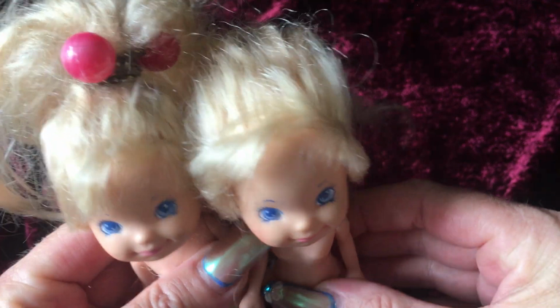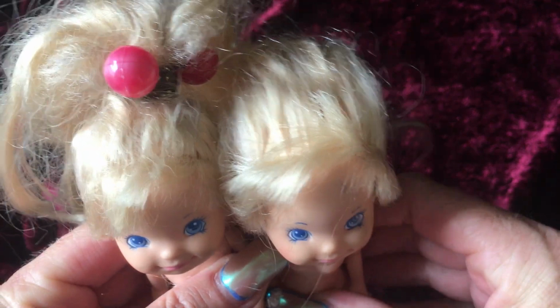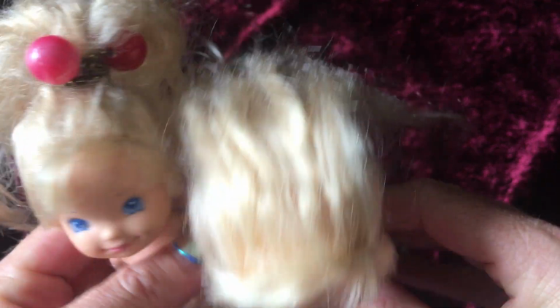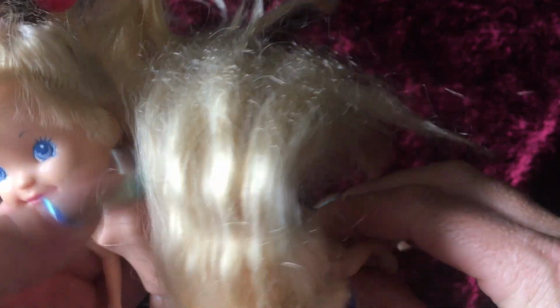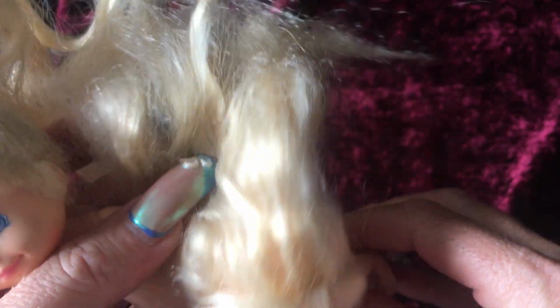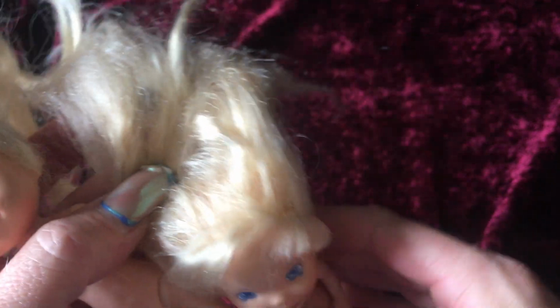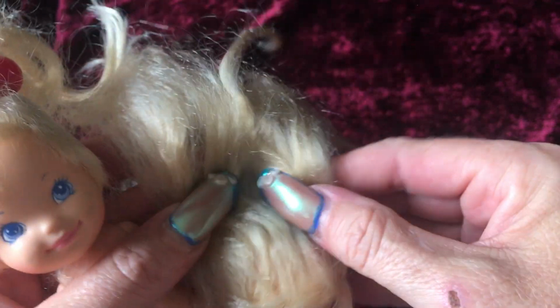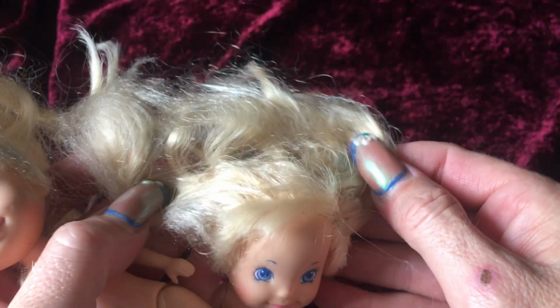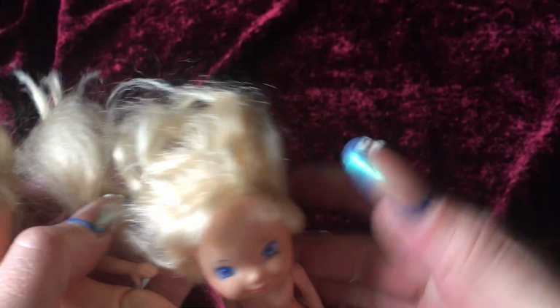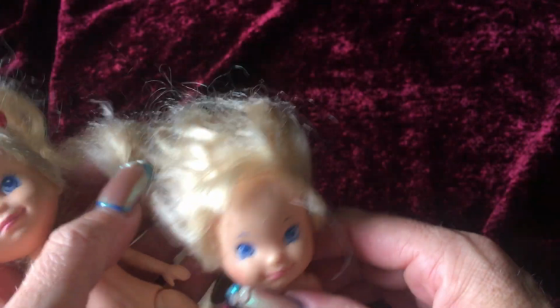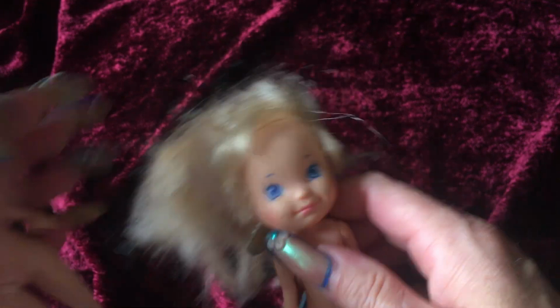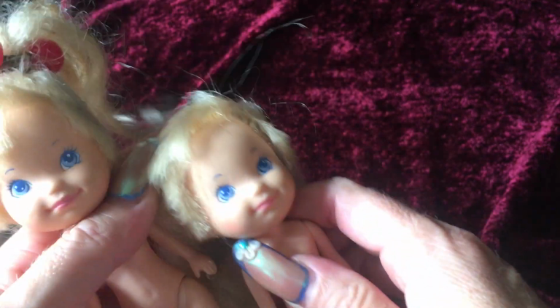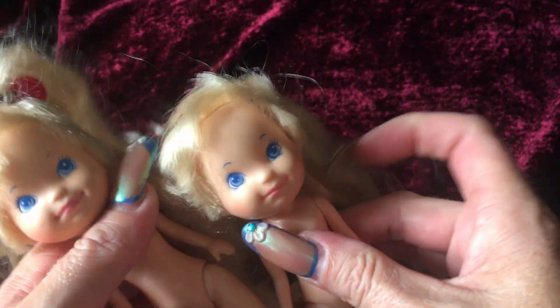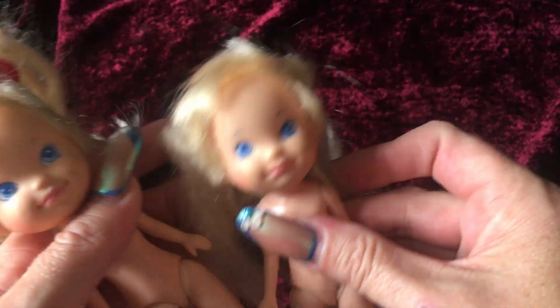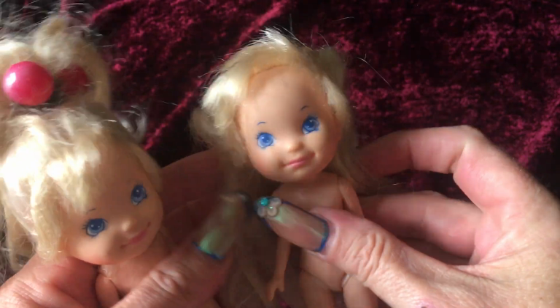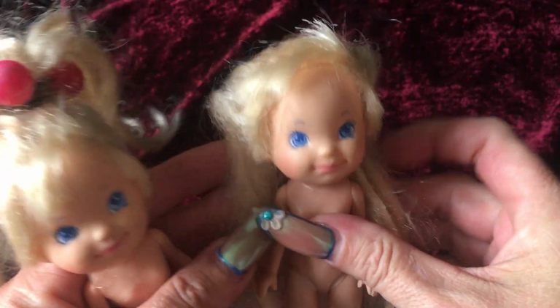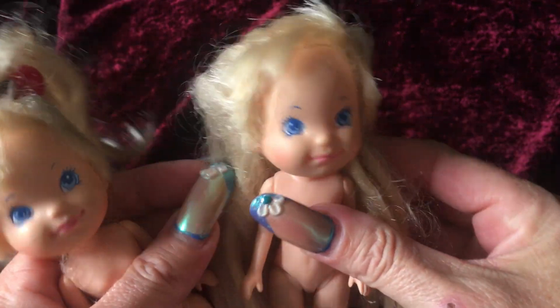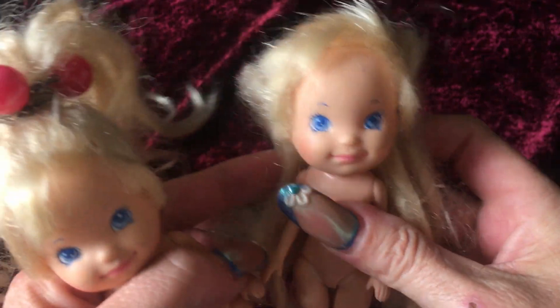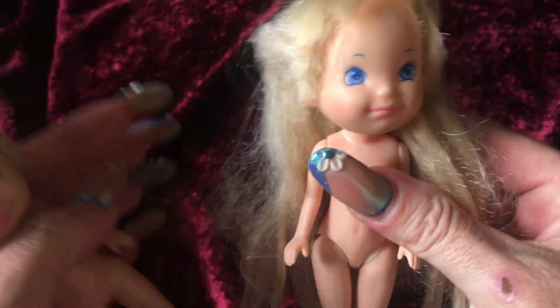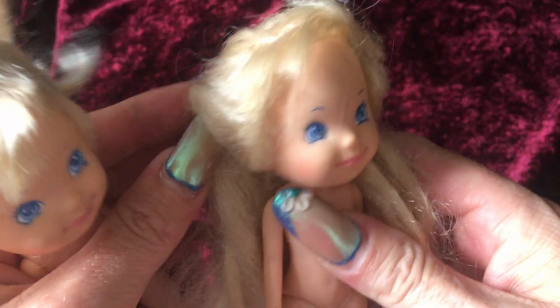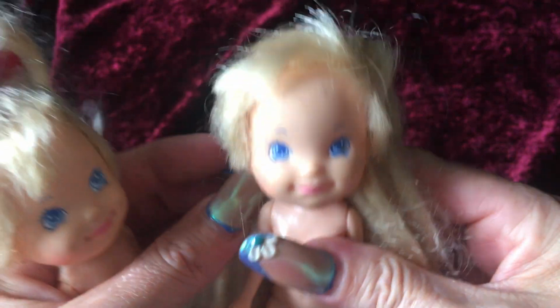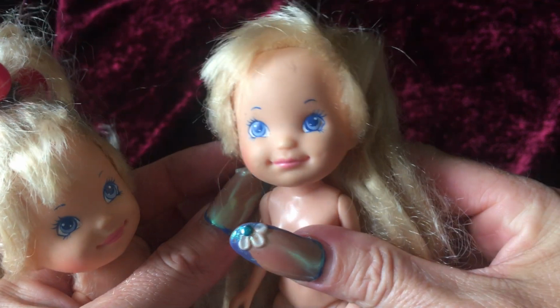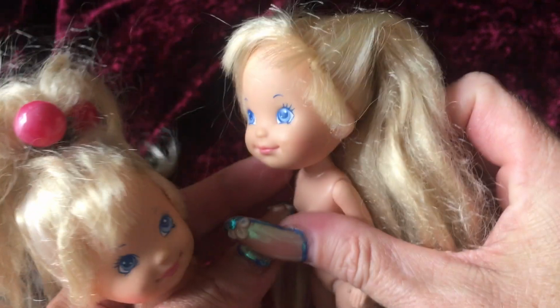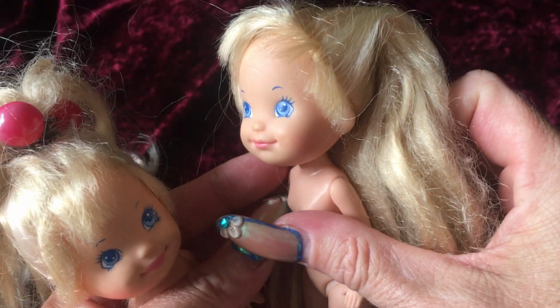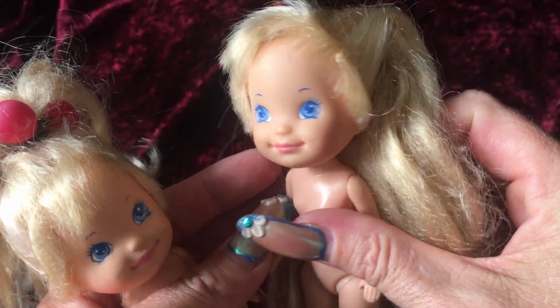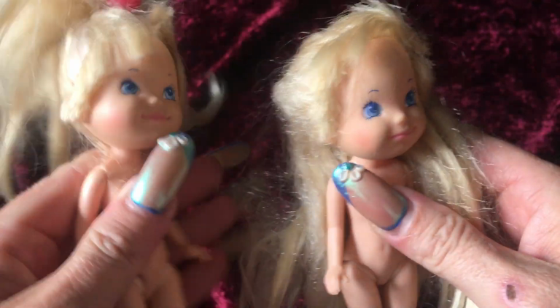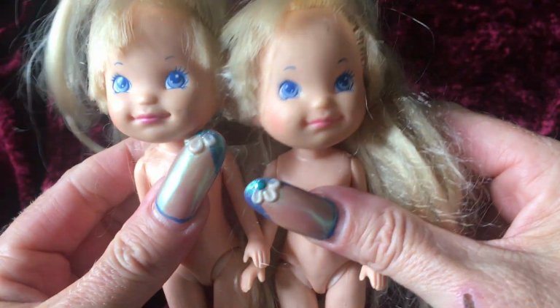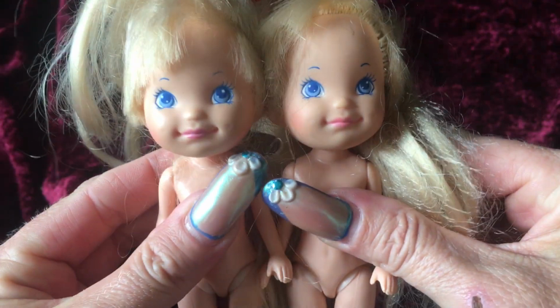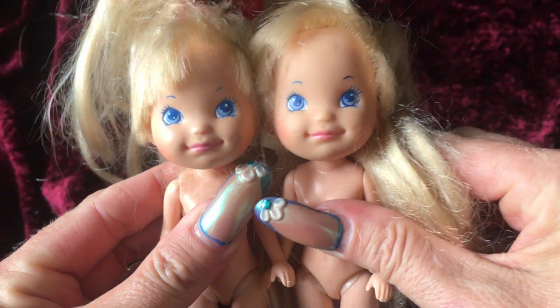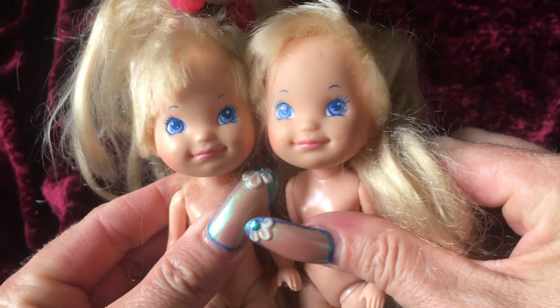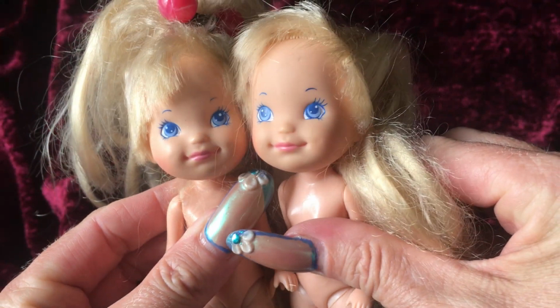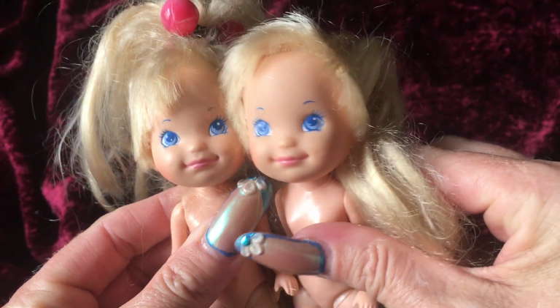She looks completely different than this doll, and so it was really kind of hard to place which one came first. I do believe that I may have that other Megan doll somewhere in my collection, but these two look like they're the exact same doll.